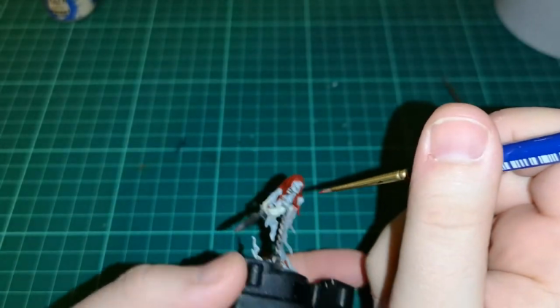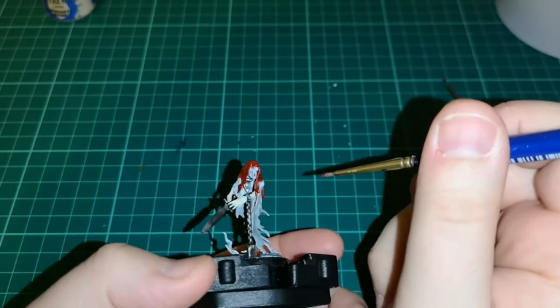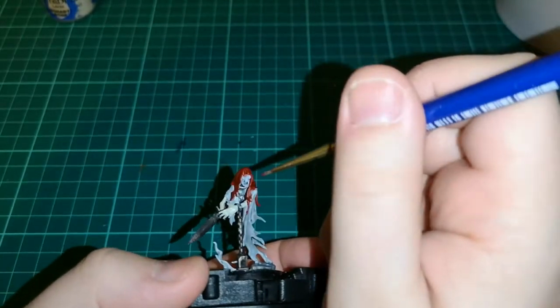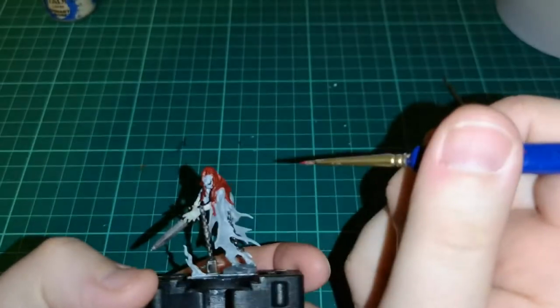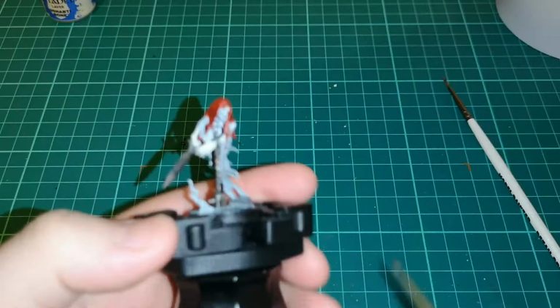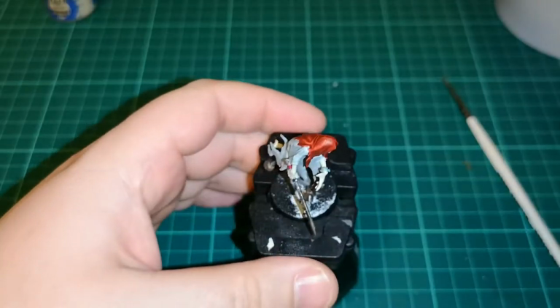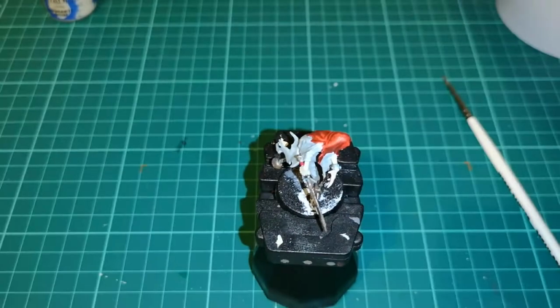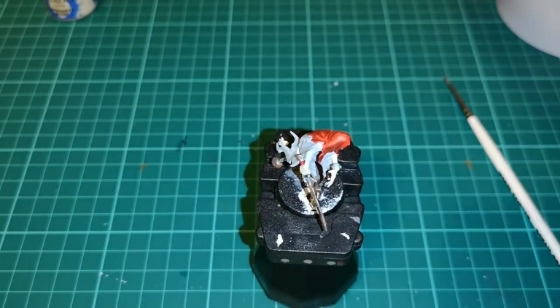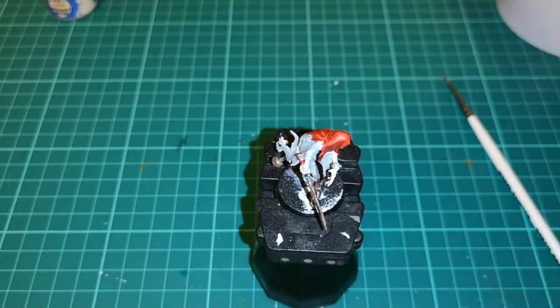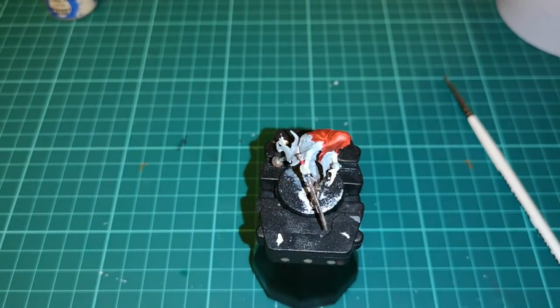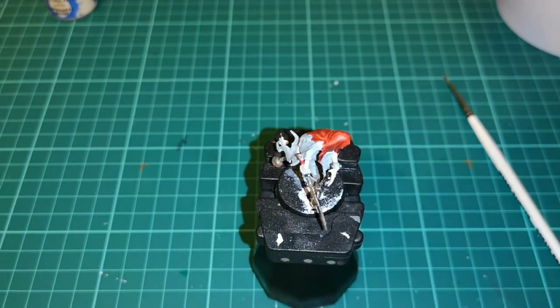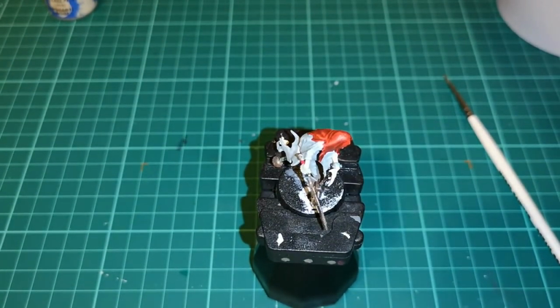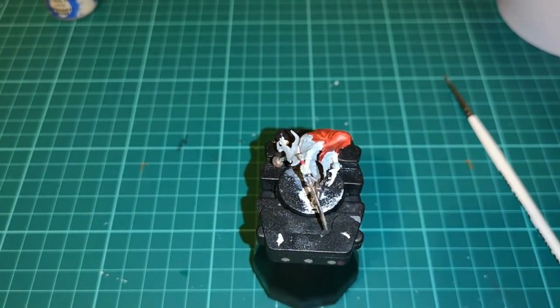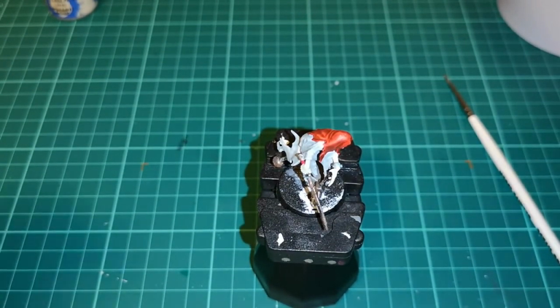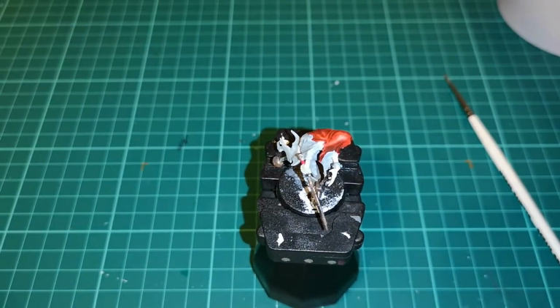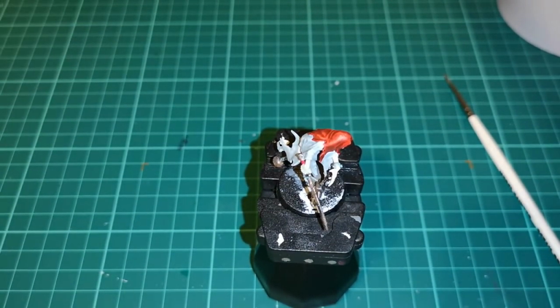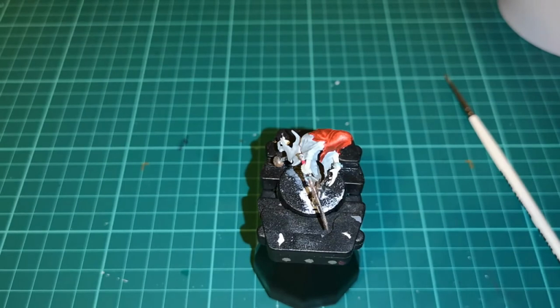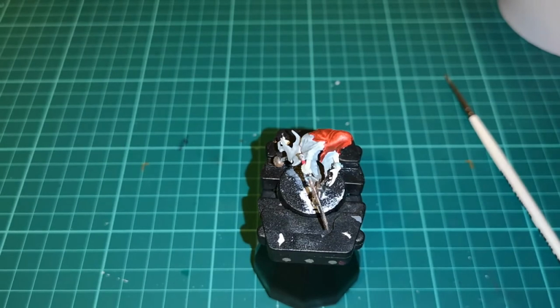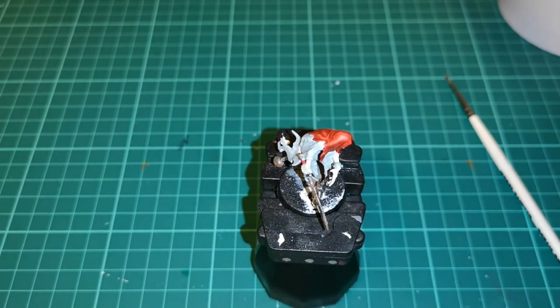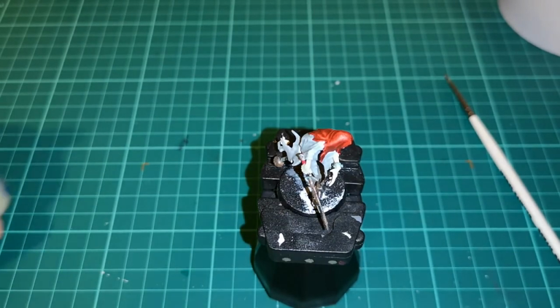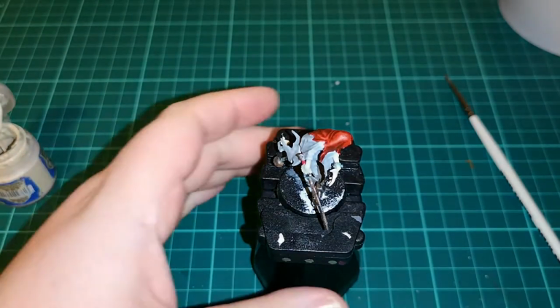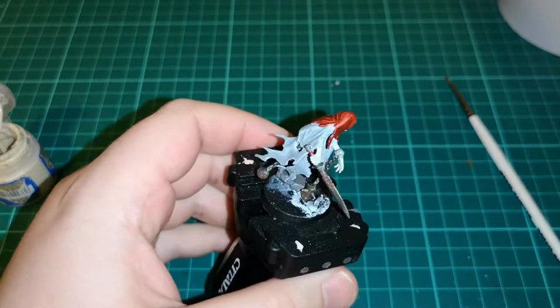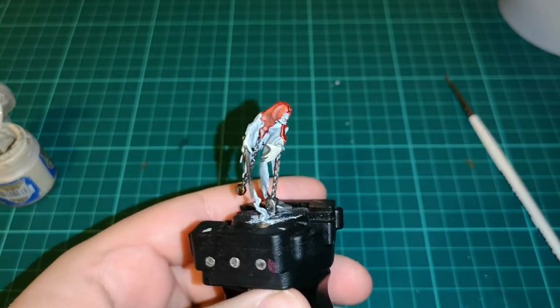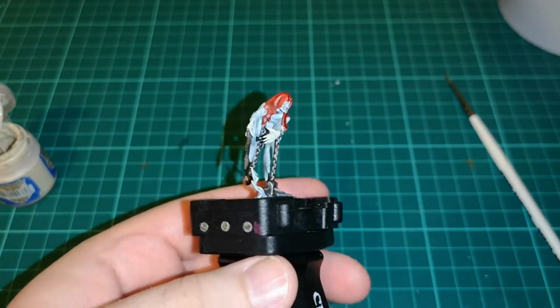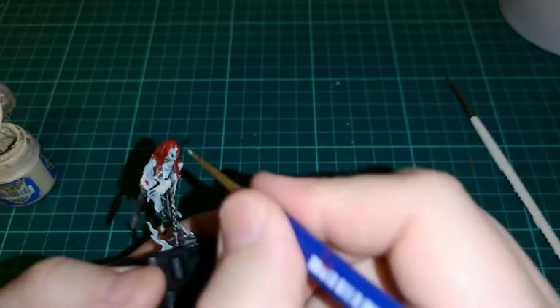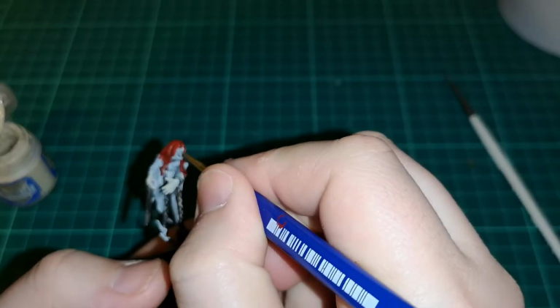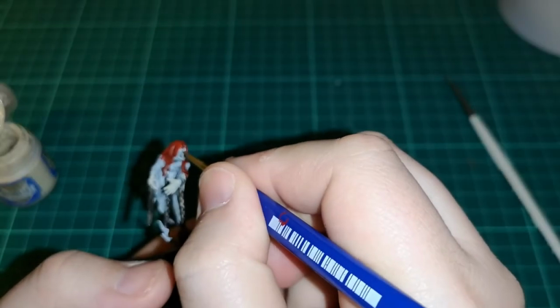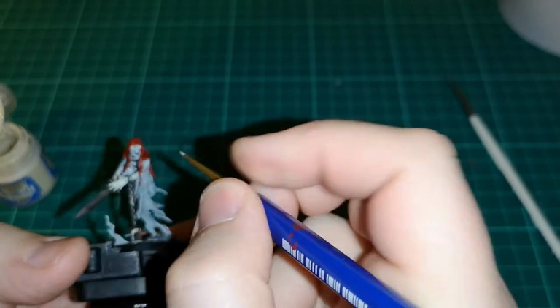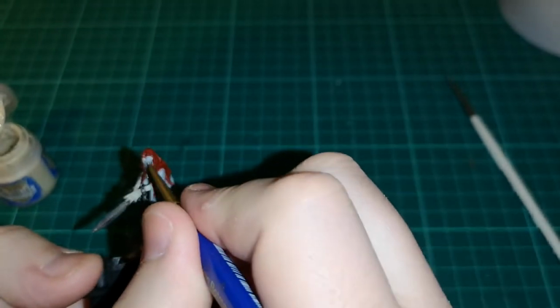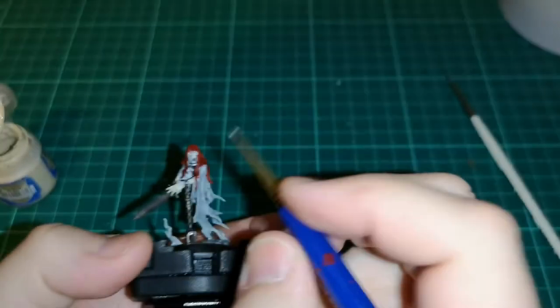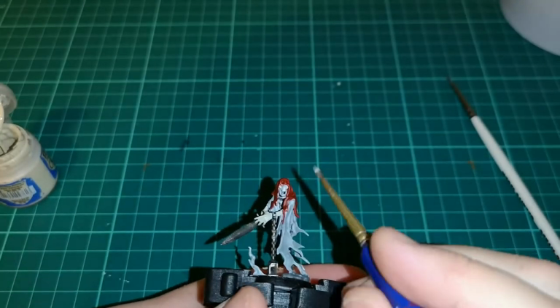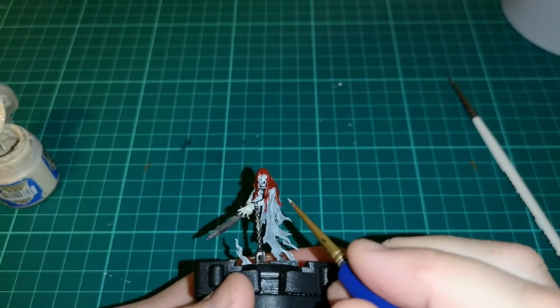Next I moved back onto the base. All I did was add a little bit of Administratum Grey as an edge highlight and a light dry brush as well, just to break up the stone look.